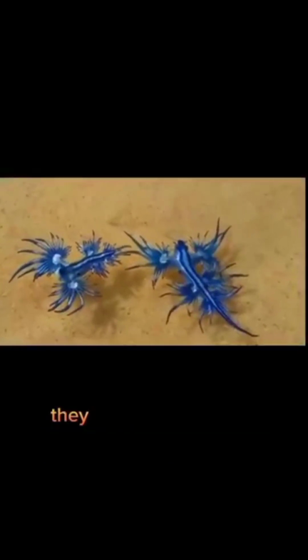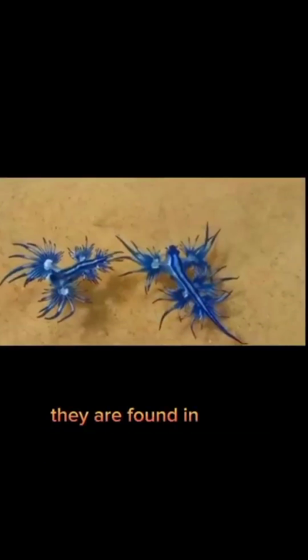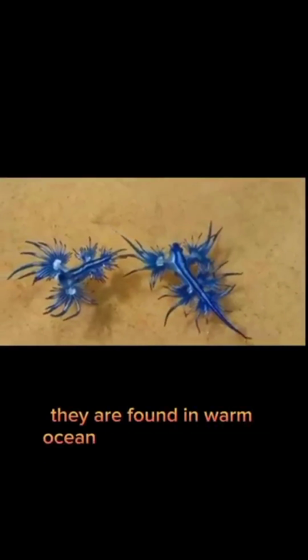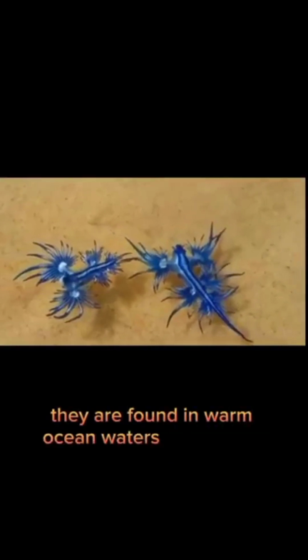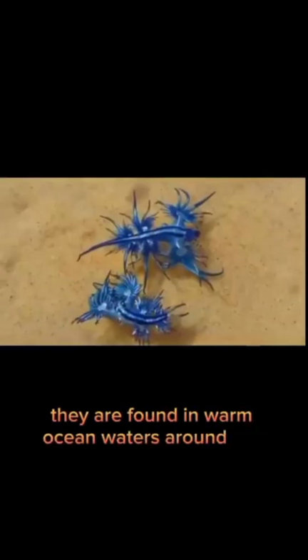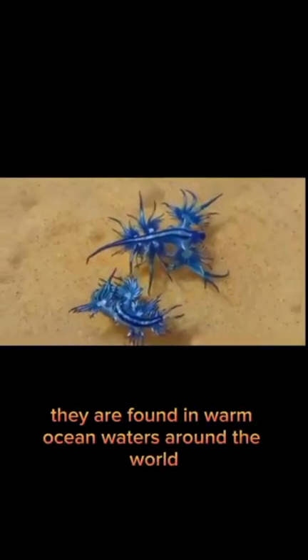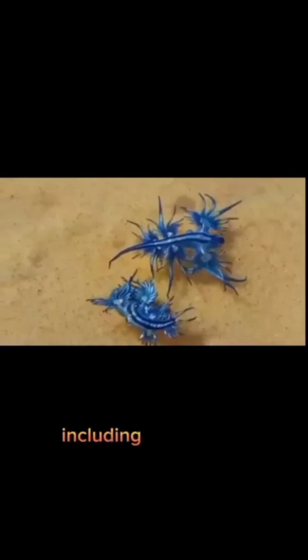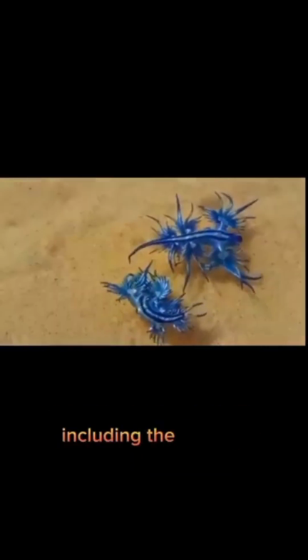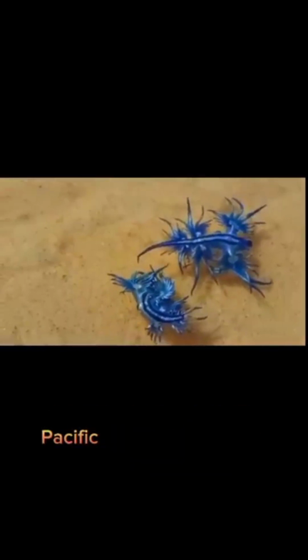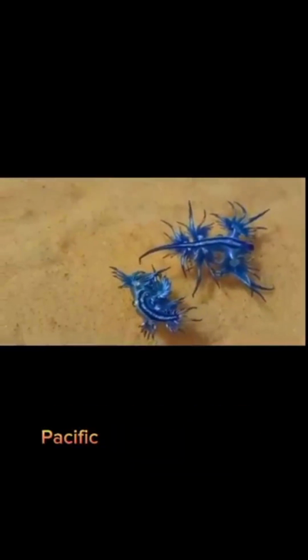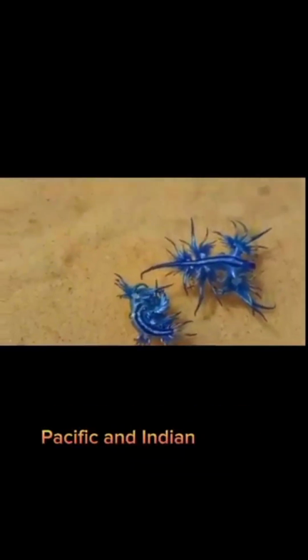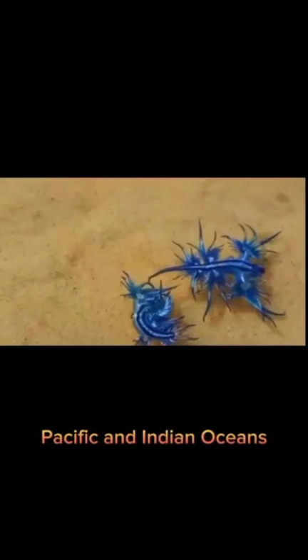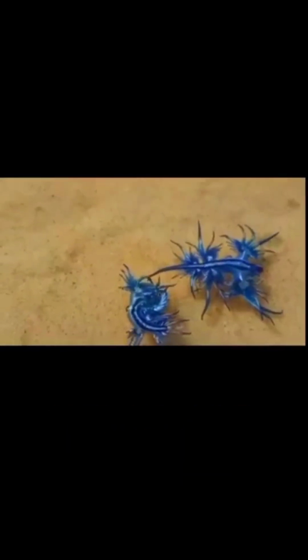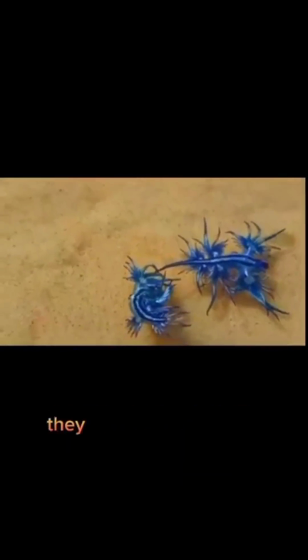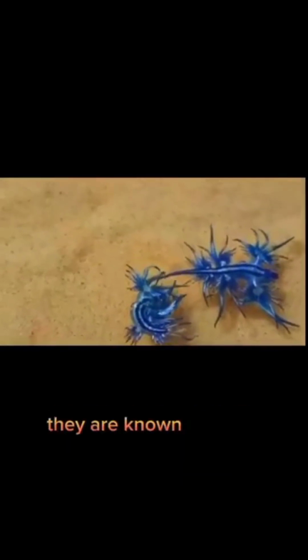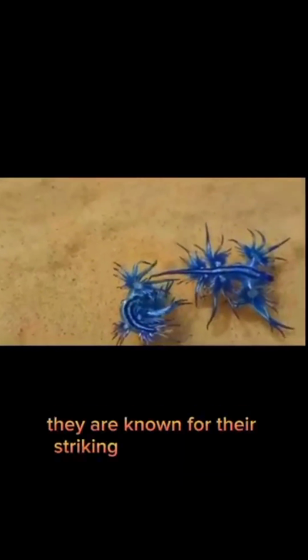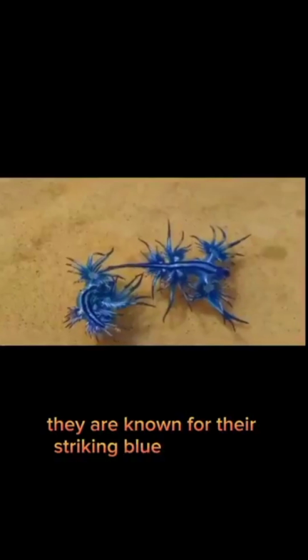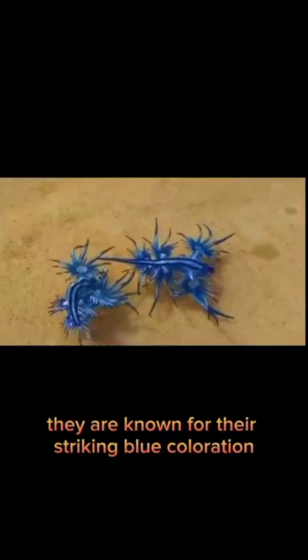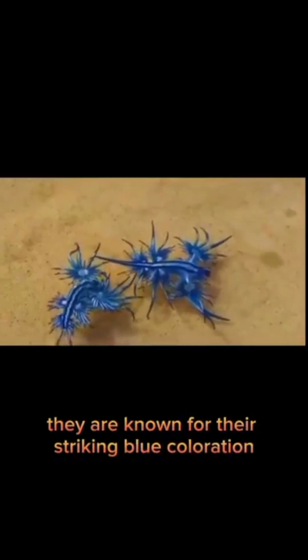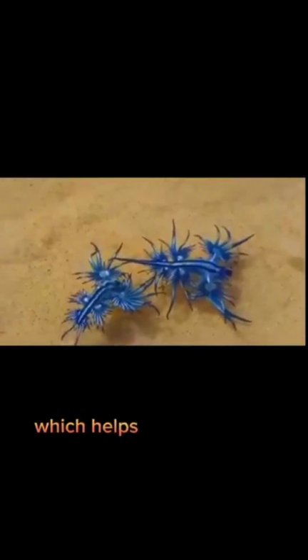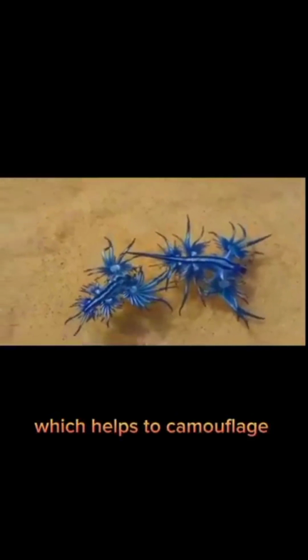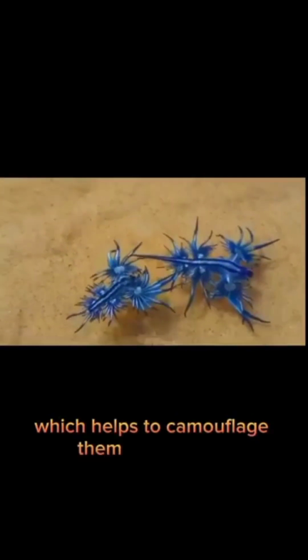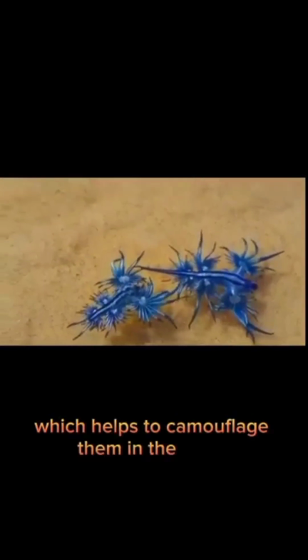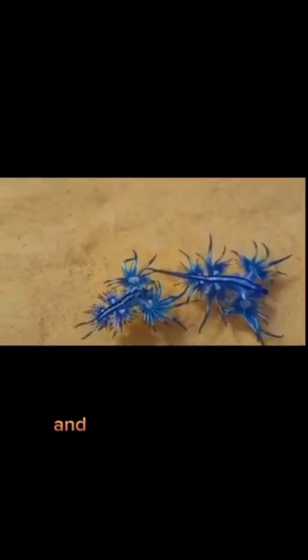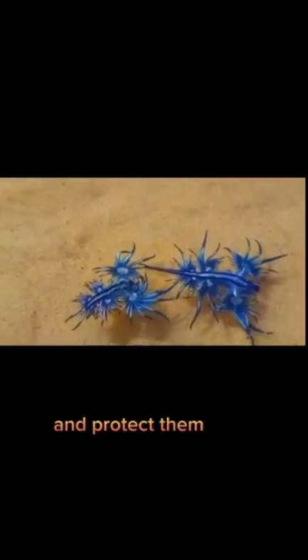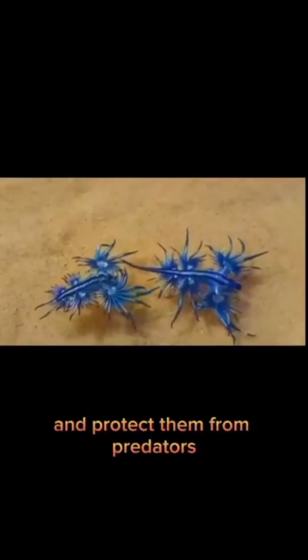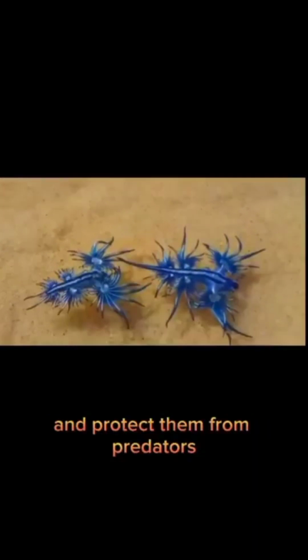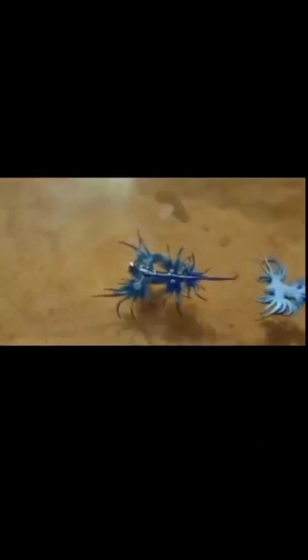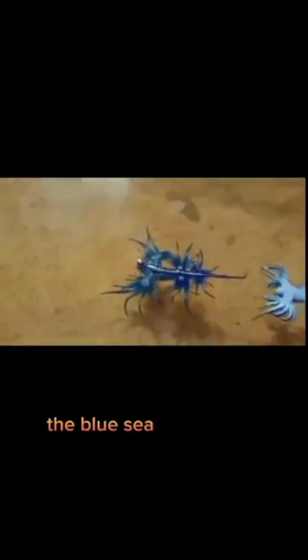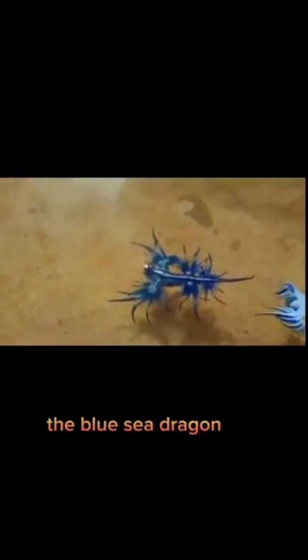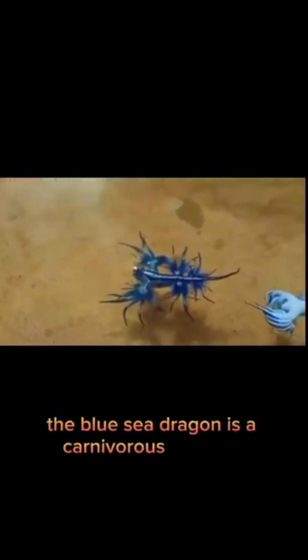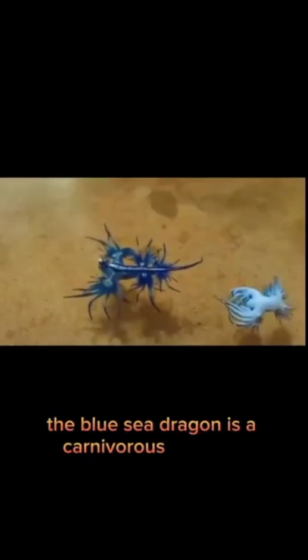They are found in warm ocean waters around the world, including the Atlantic, Pacific, and Indian Oceans. They are known for their striking blue coloration, which helps to camouflage them in the water and protect them from predators.